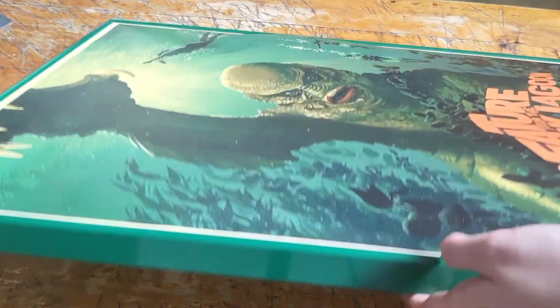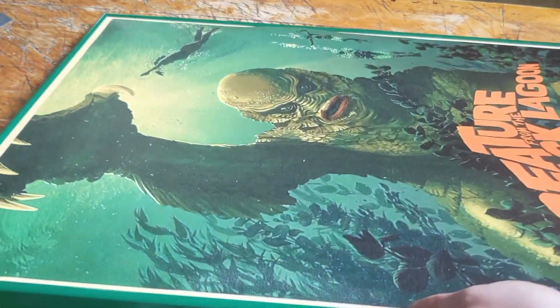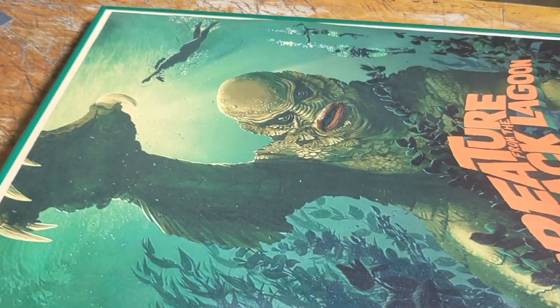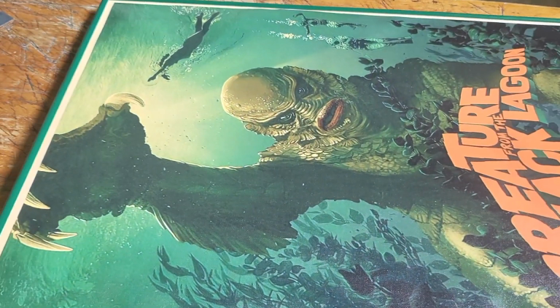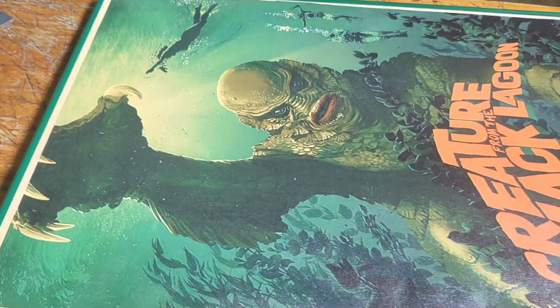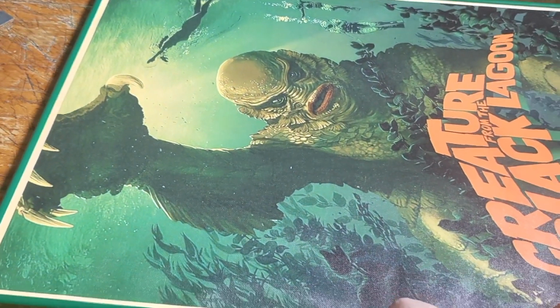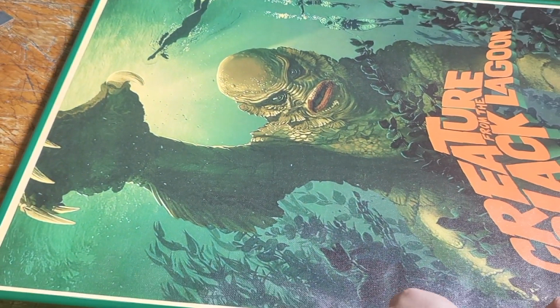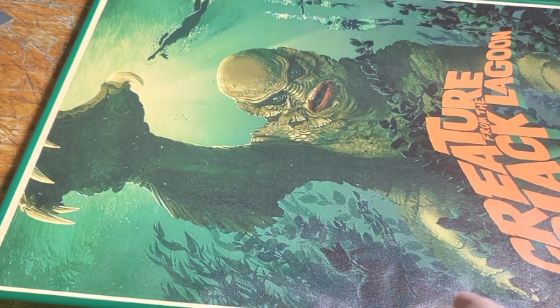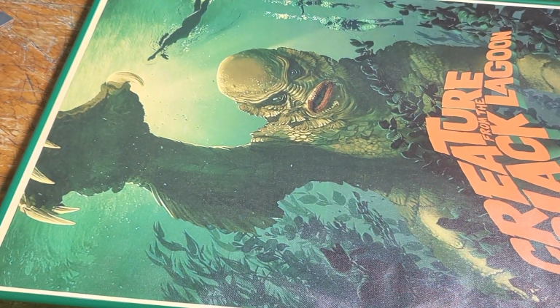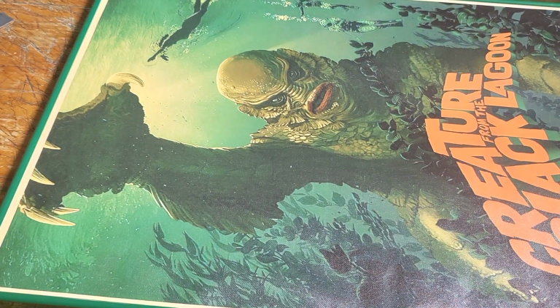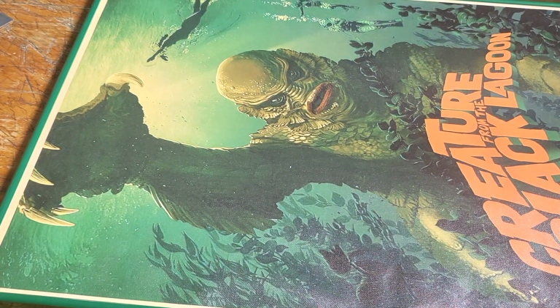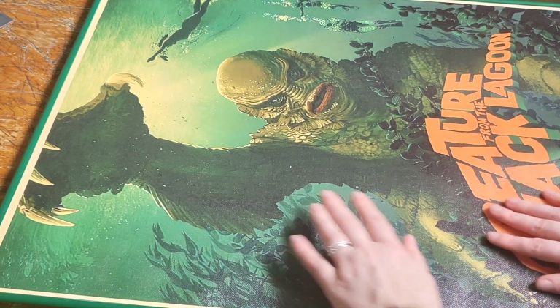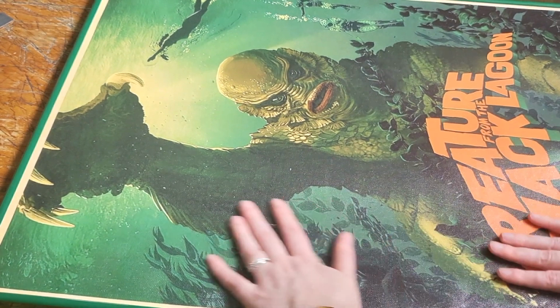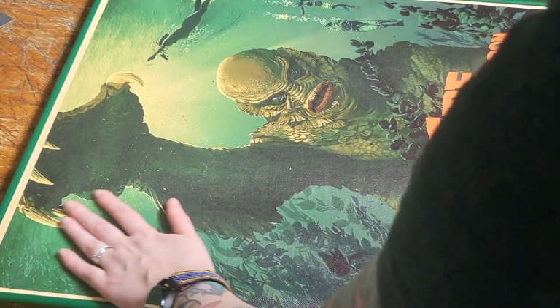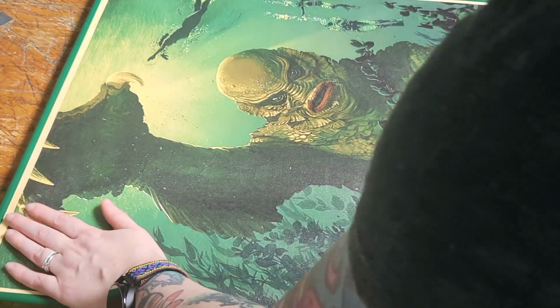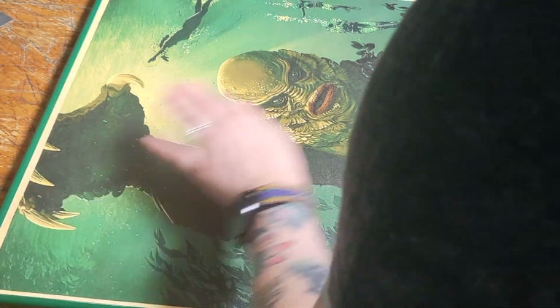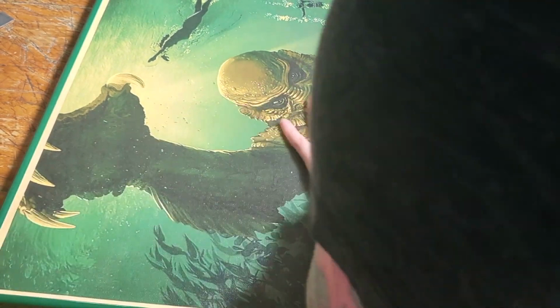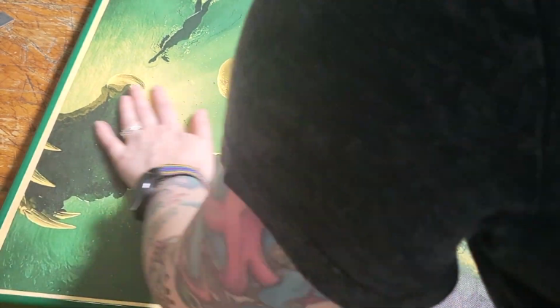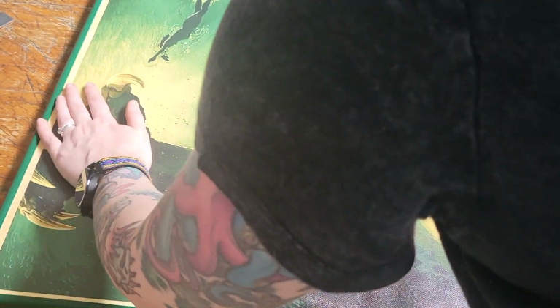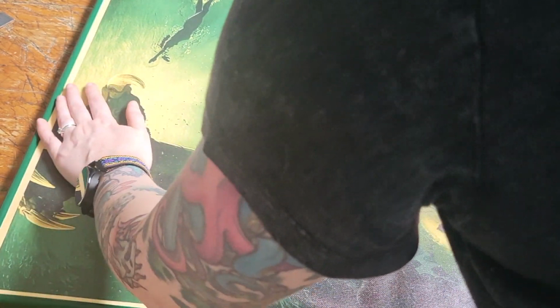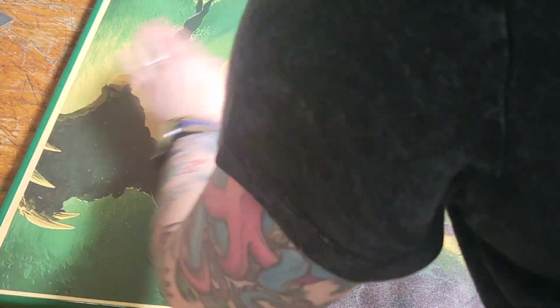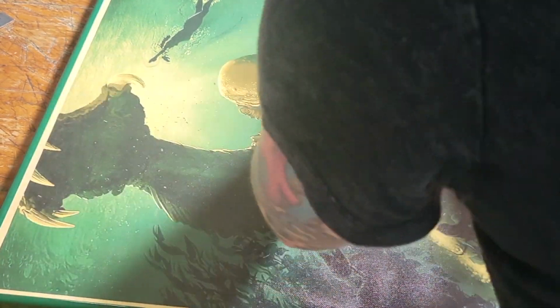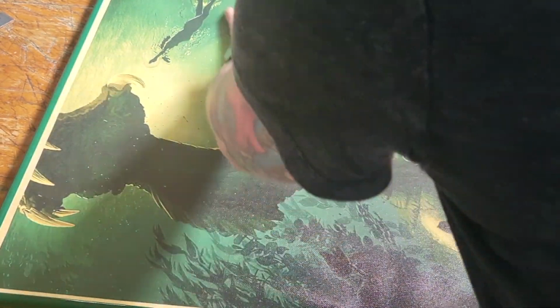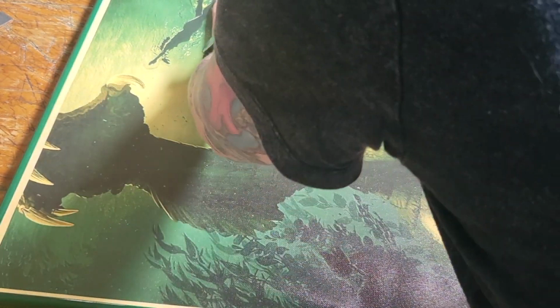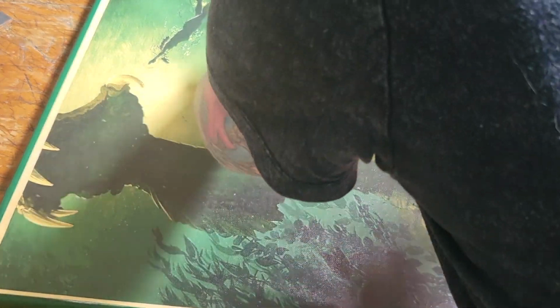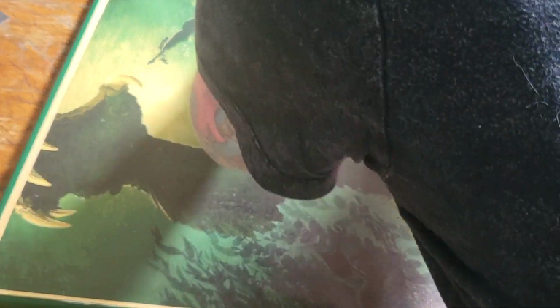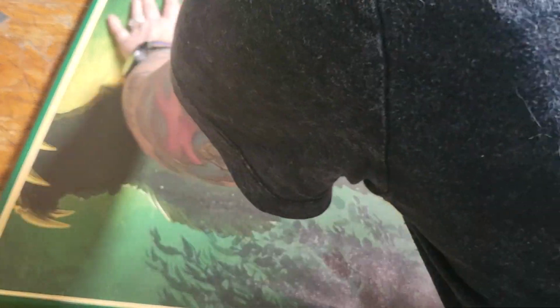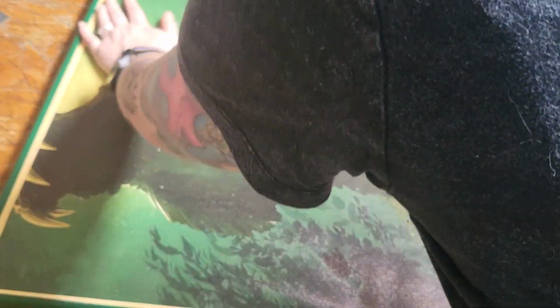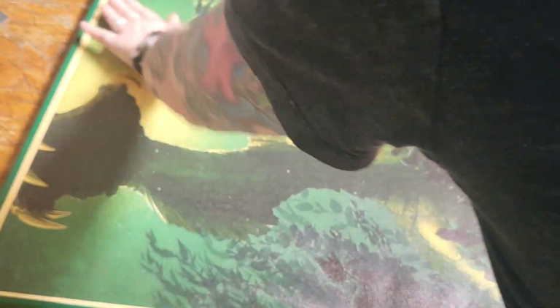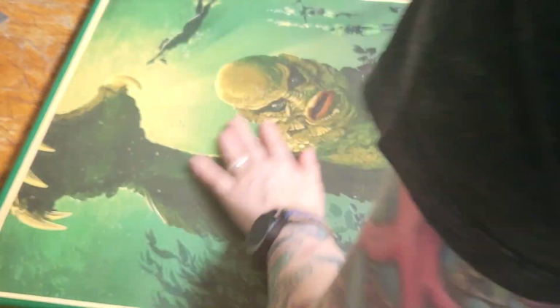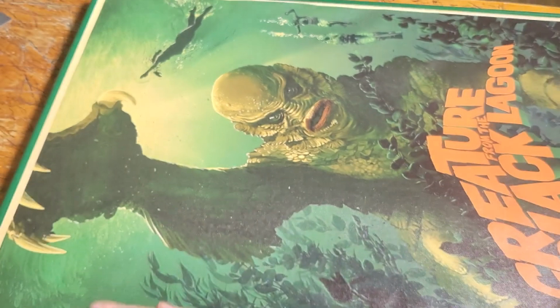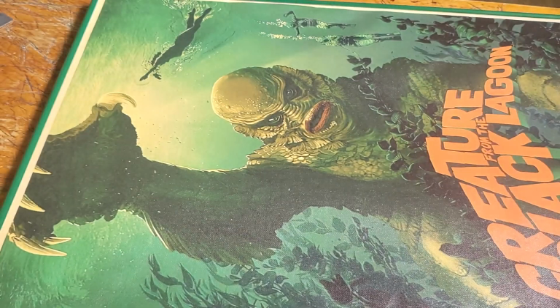Once you're done, flip over your frame and smooth out your vinyl art. Feel free to press down and push in to secure.